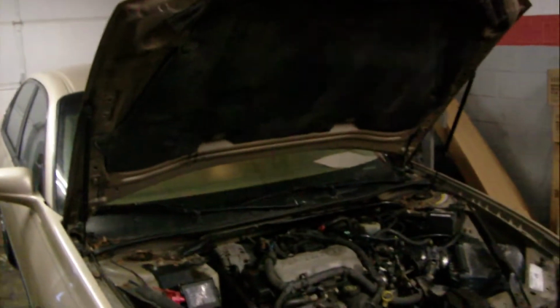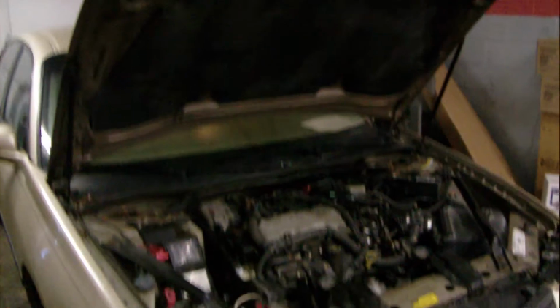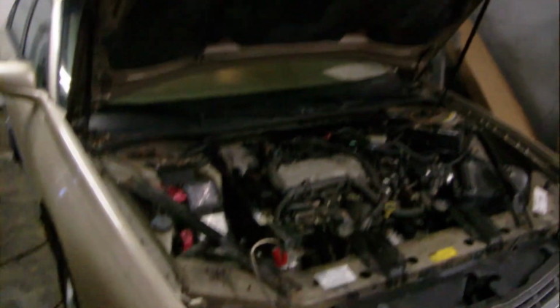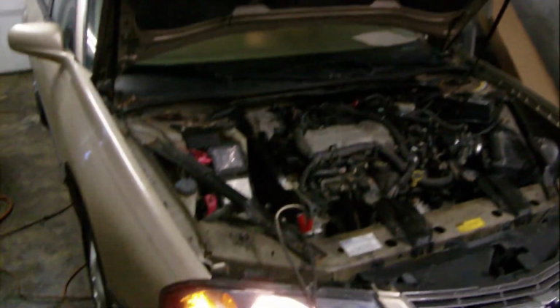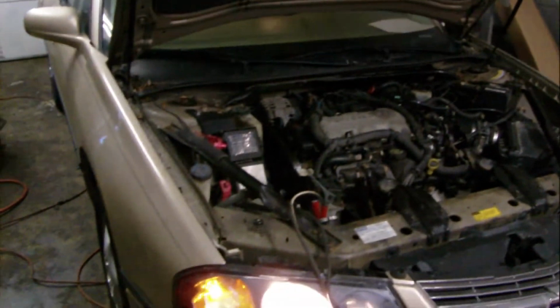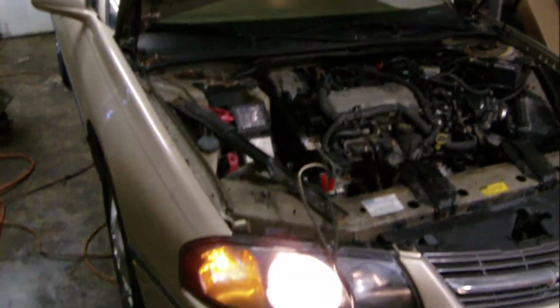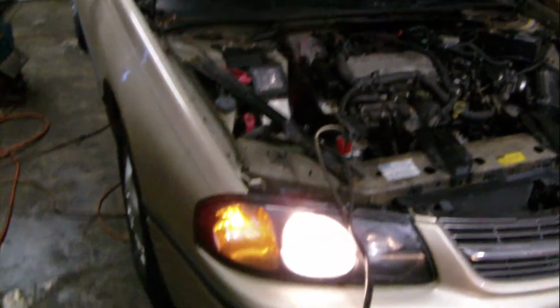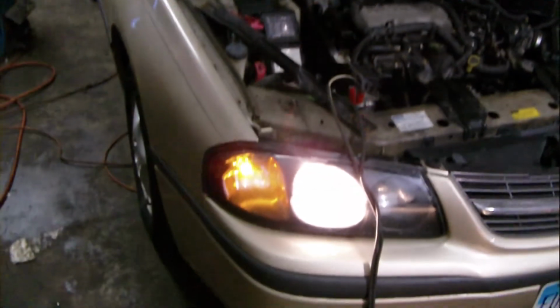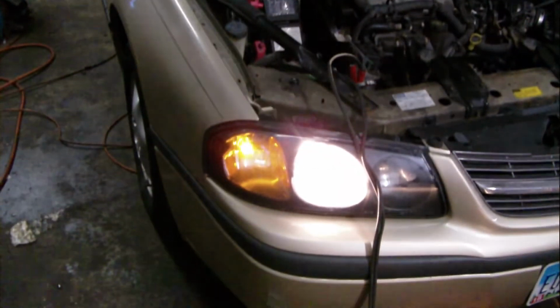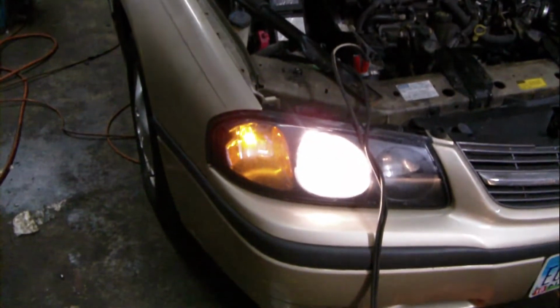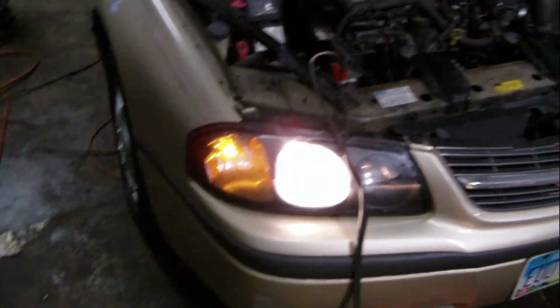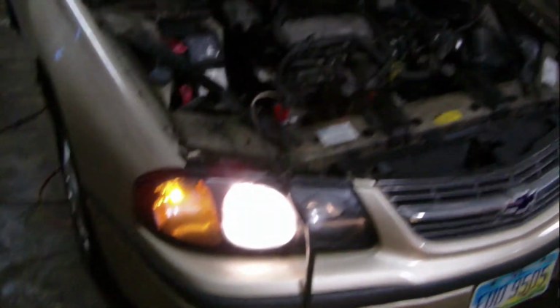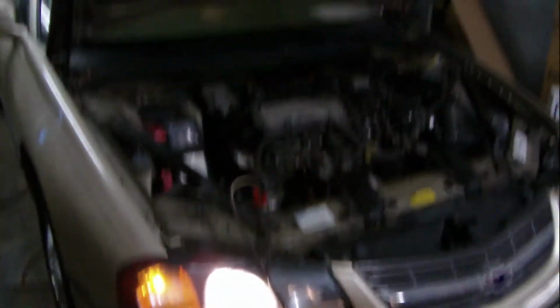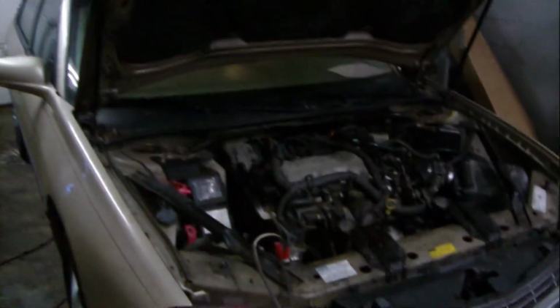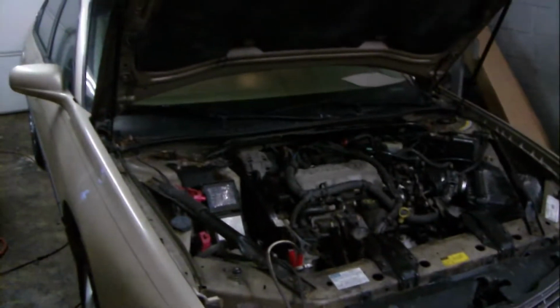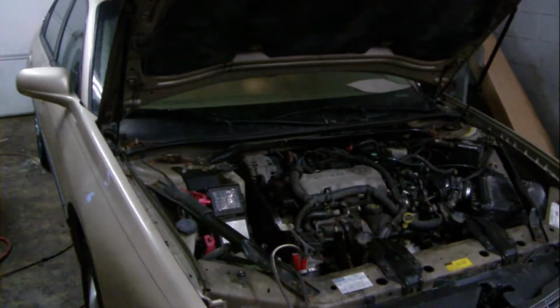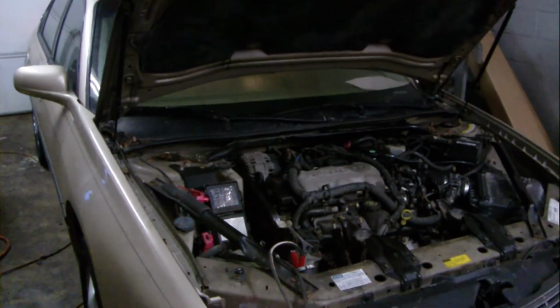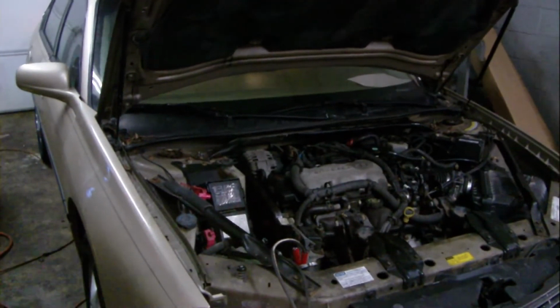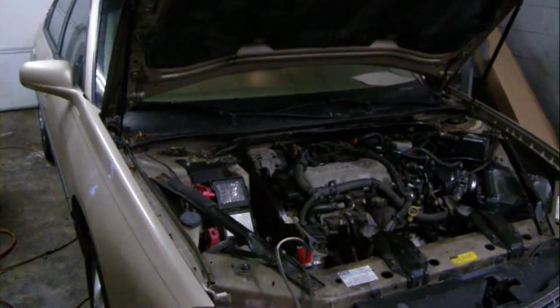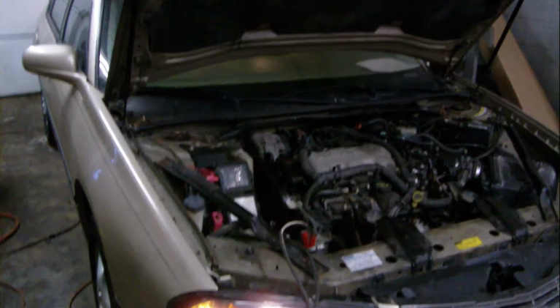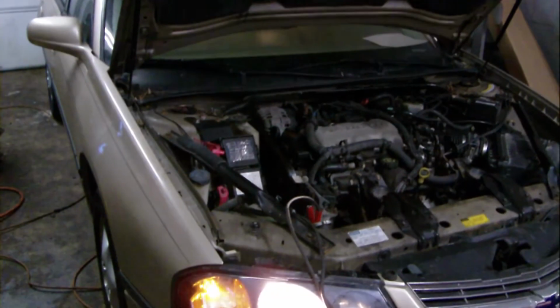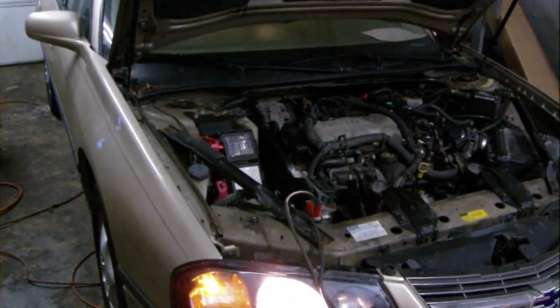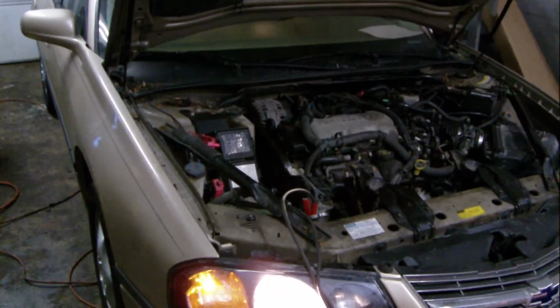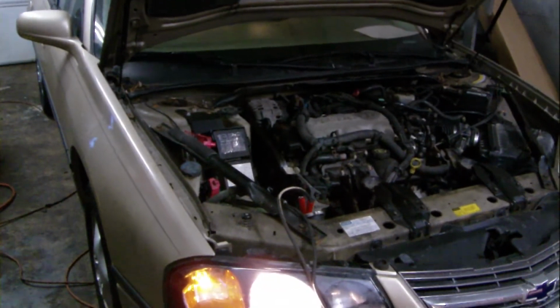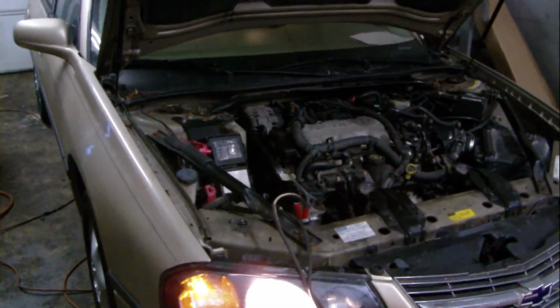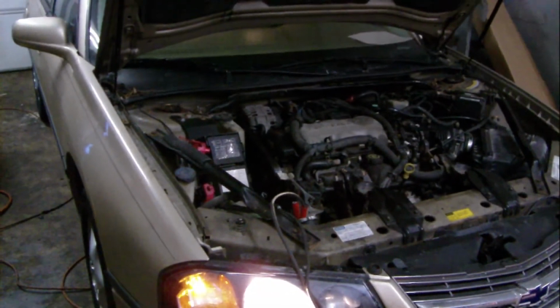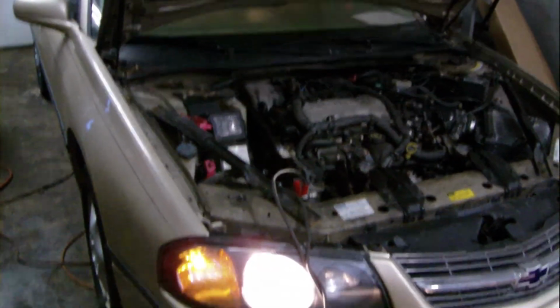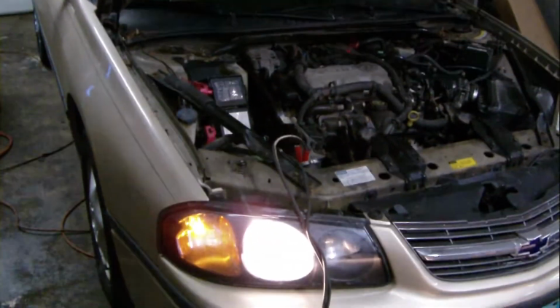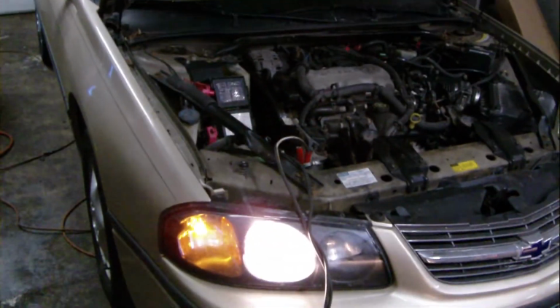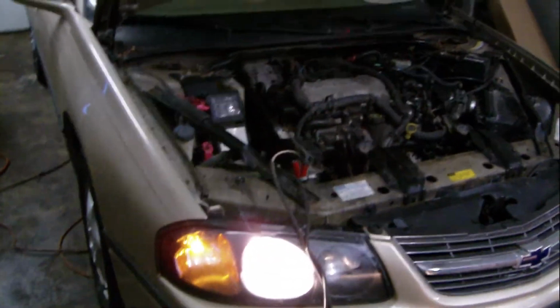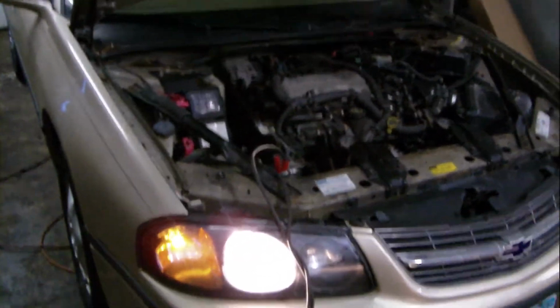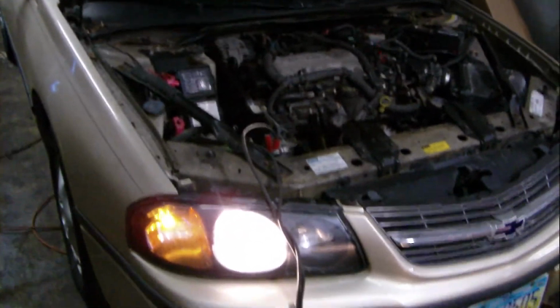Hello all. We're going to walk you through how you do a flash program on a 2000 Chevy Impala using J2534 and a Bosch Flasher Pro.